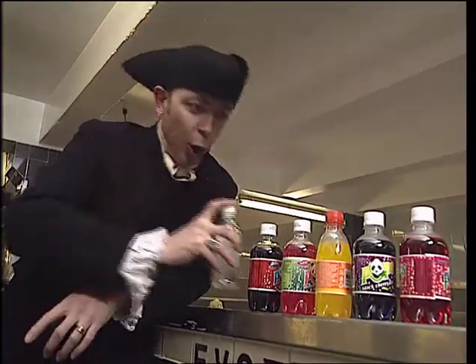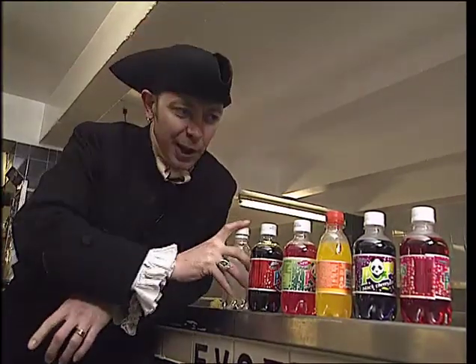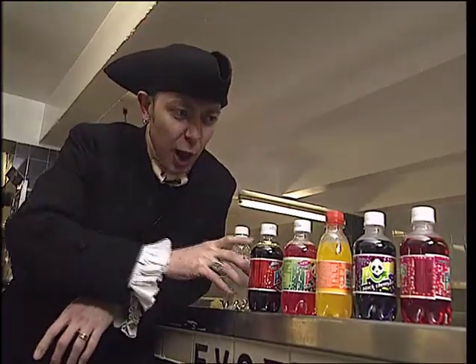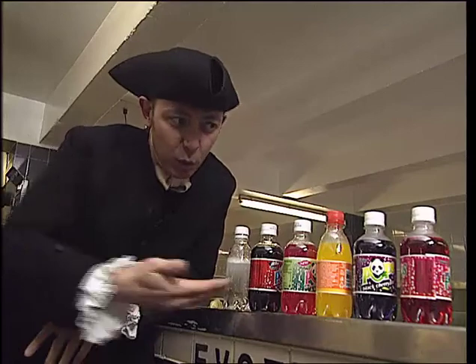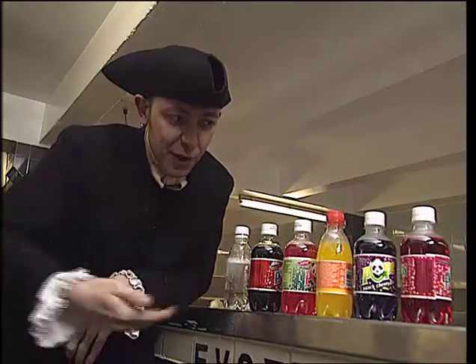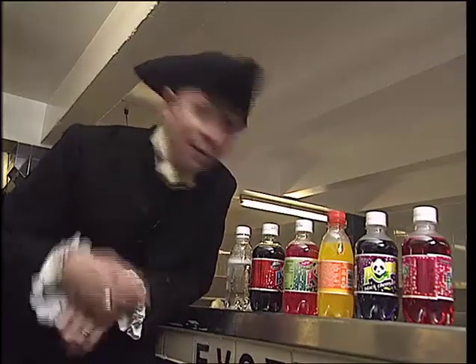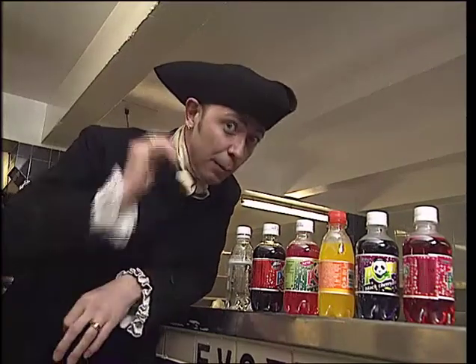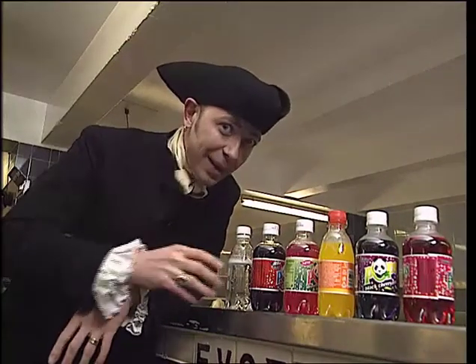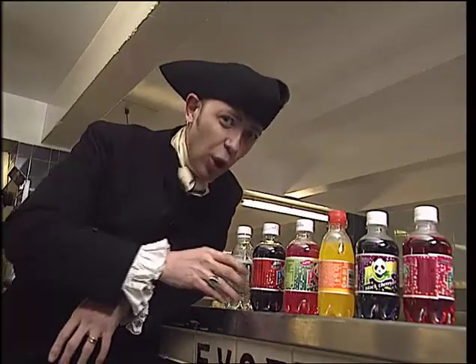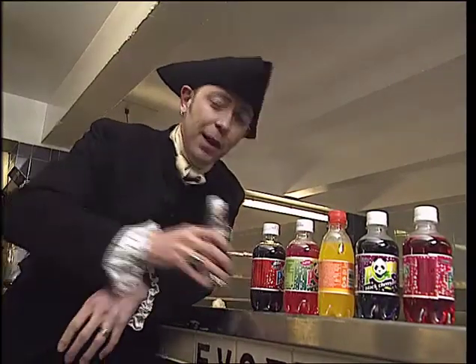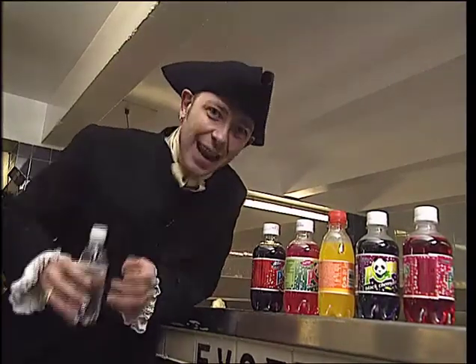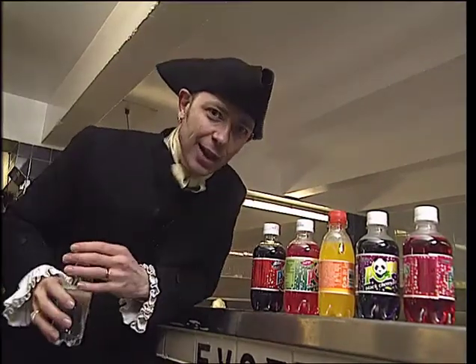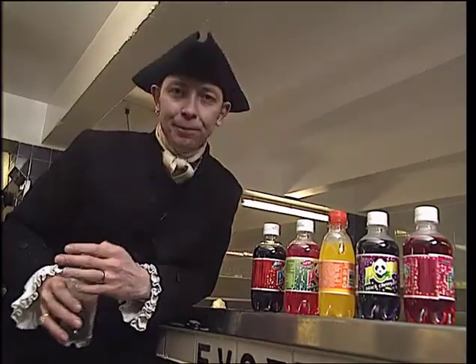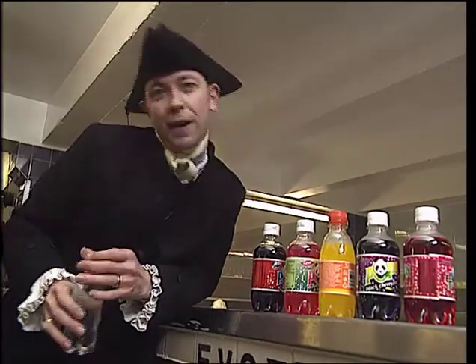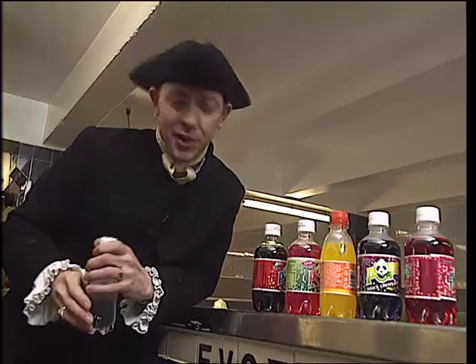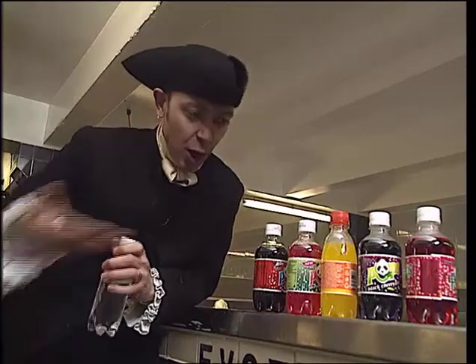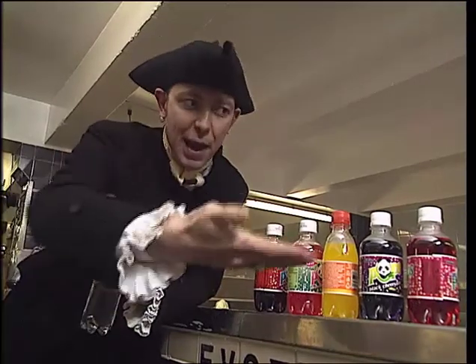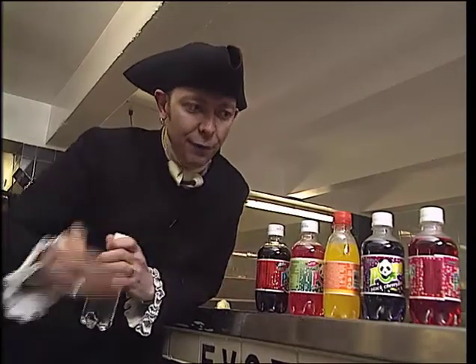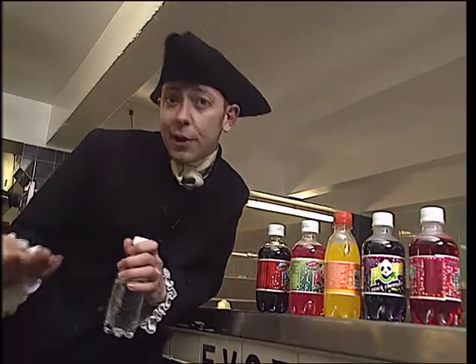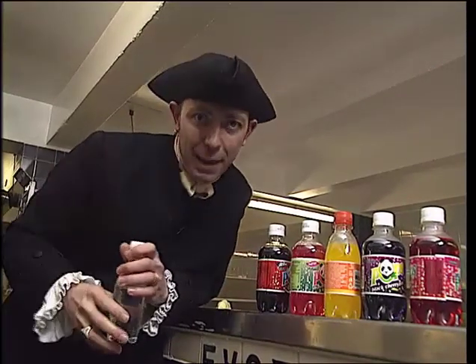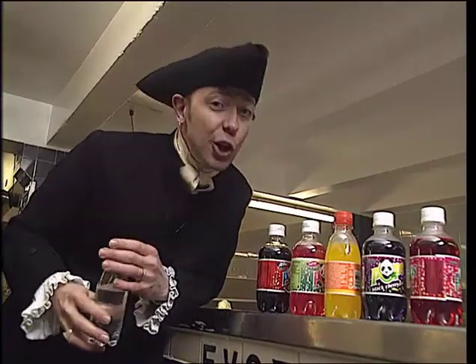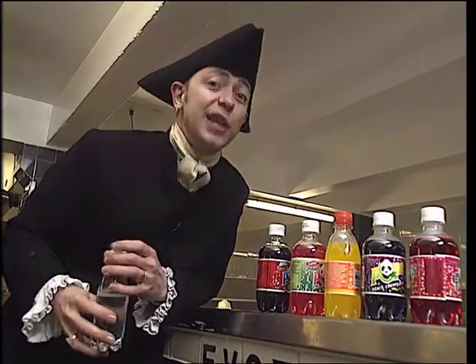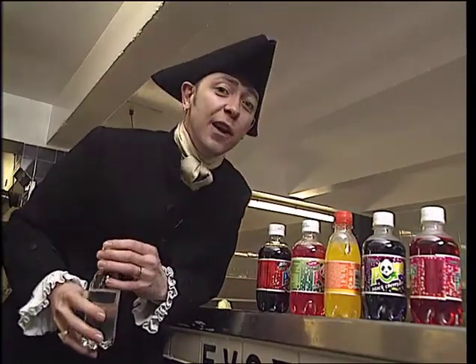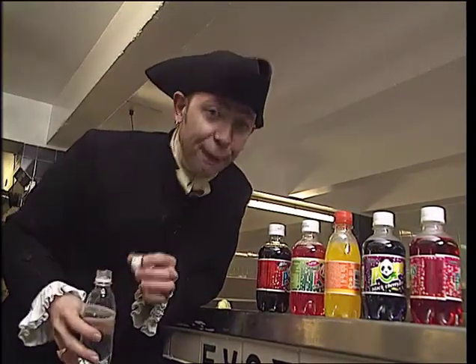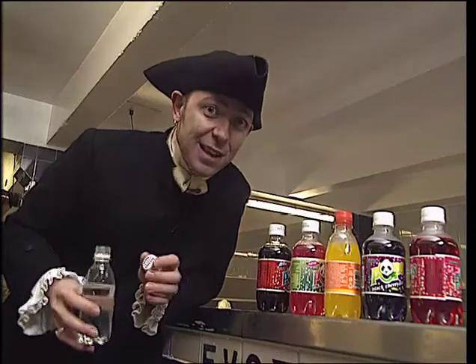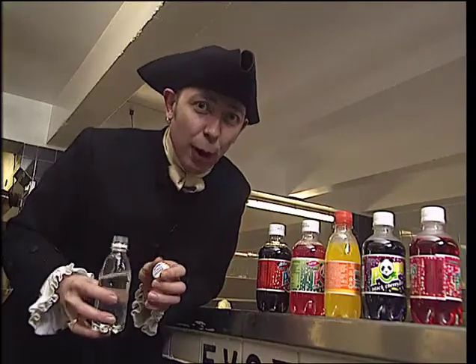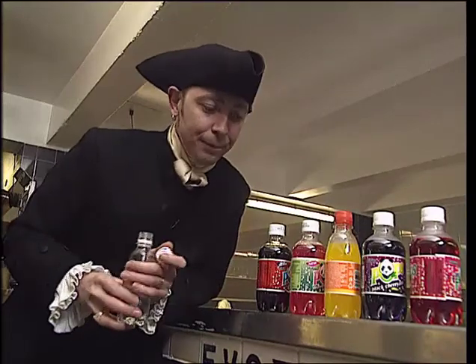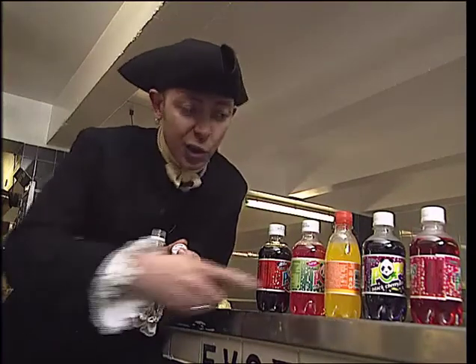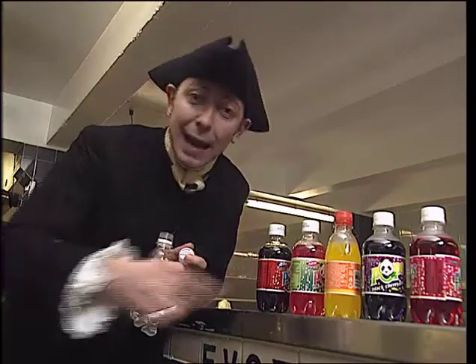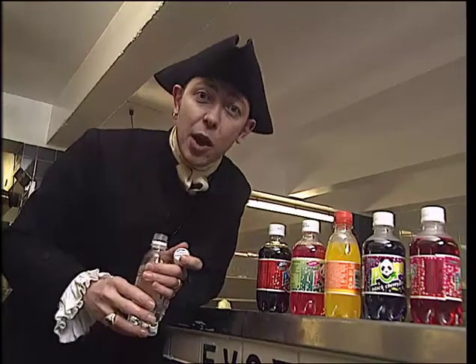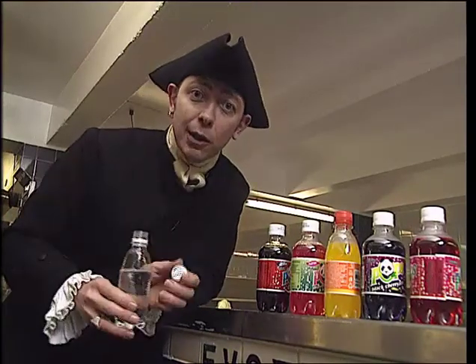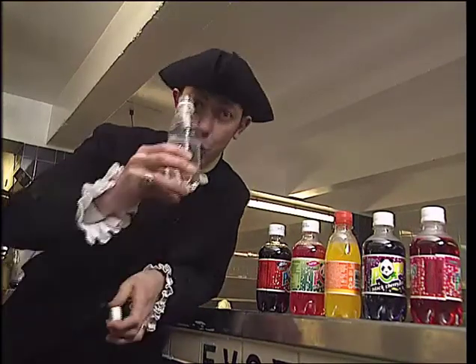All these bottles have got carbonated water in them — in fact, they've got more carbonated water in them than anything else. So if anyone asks you what that's made of, you can tell them about the curious curate who put the fizz into fizzy pop. Or you could read the label on the side of the bottle. Cheers.